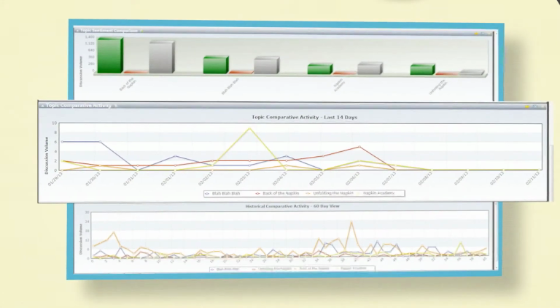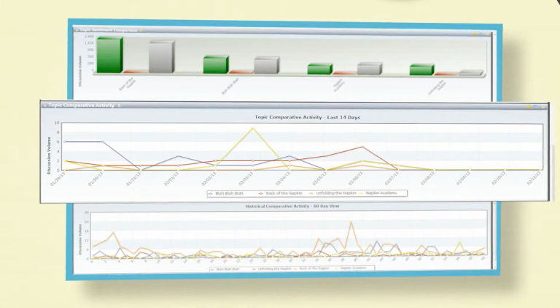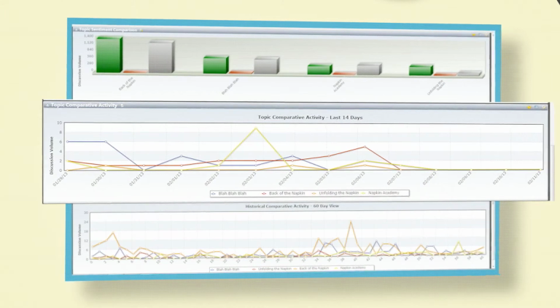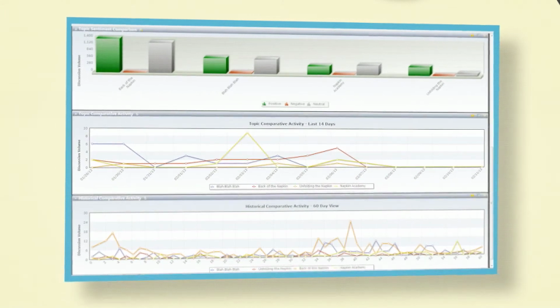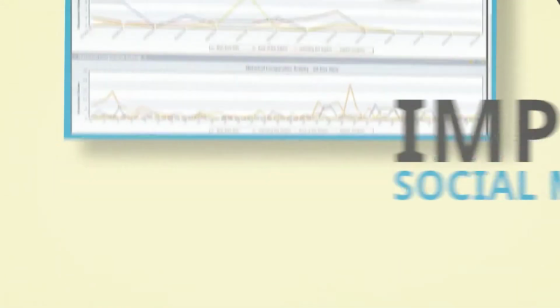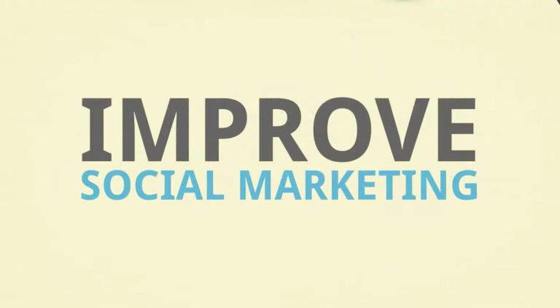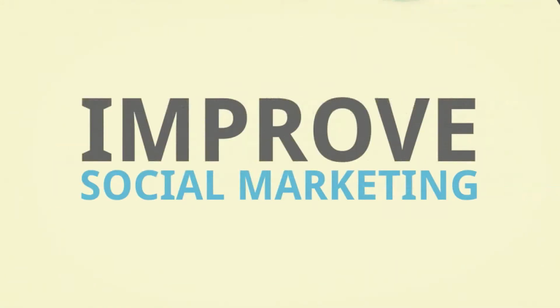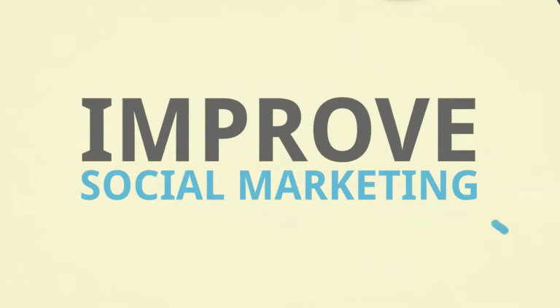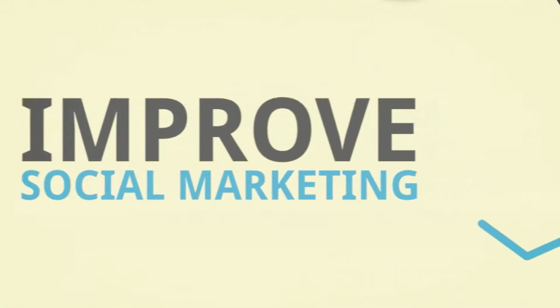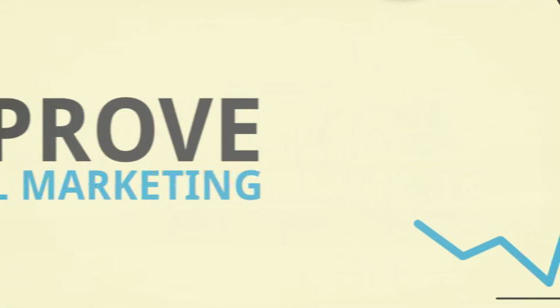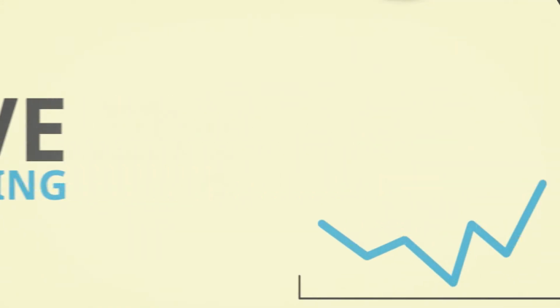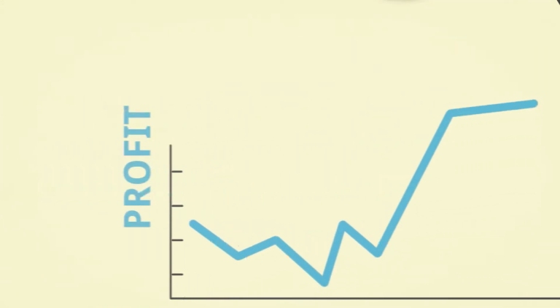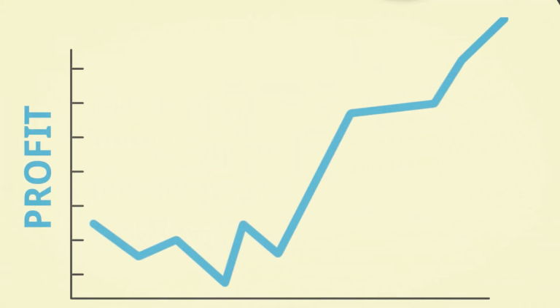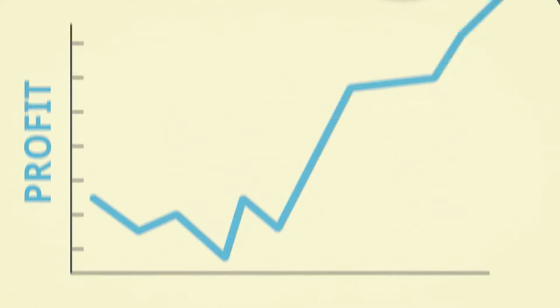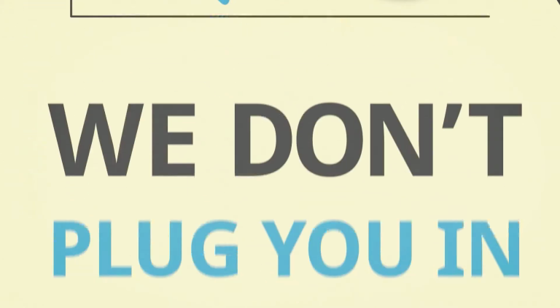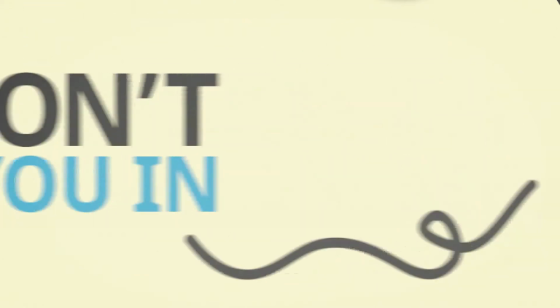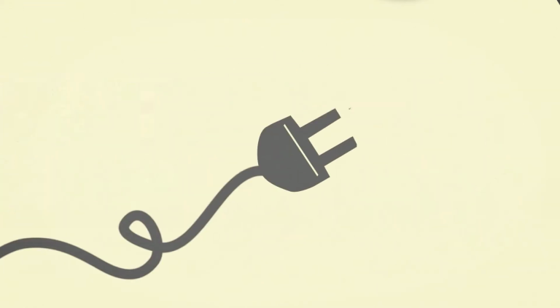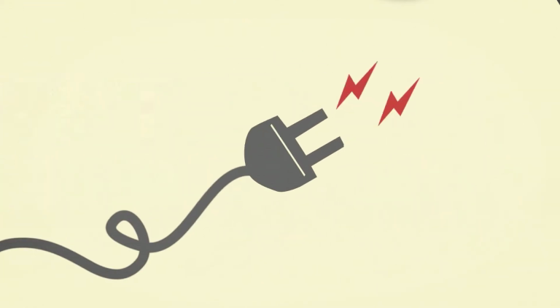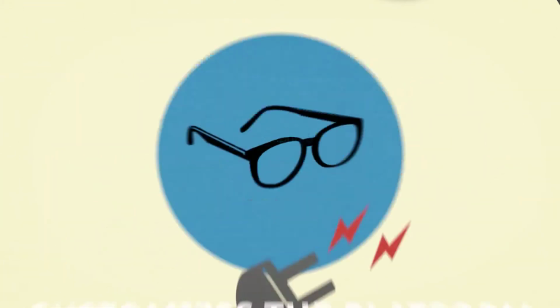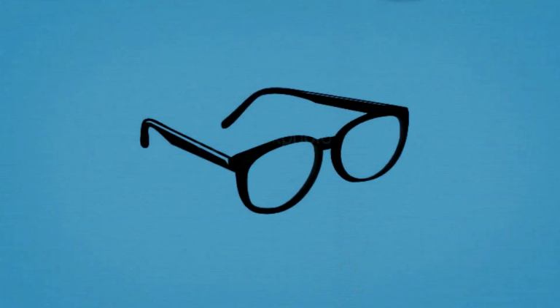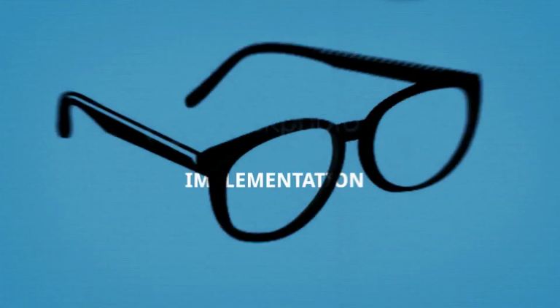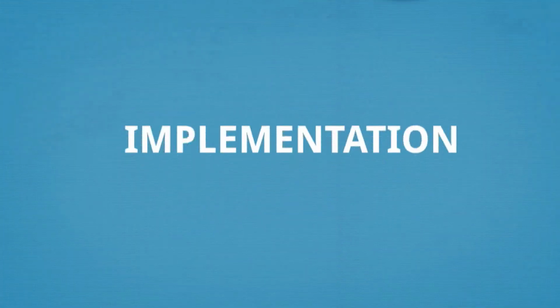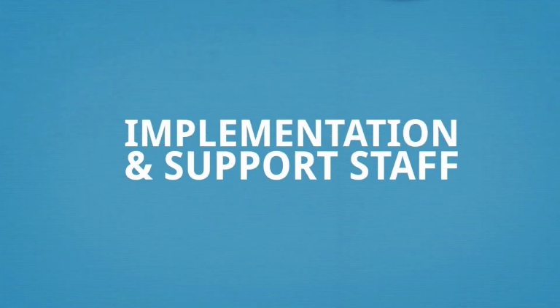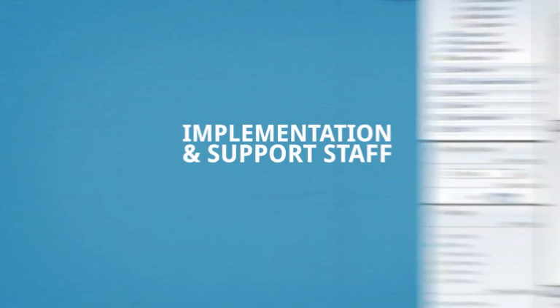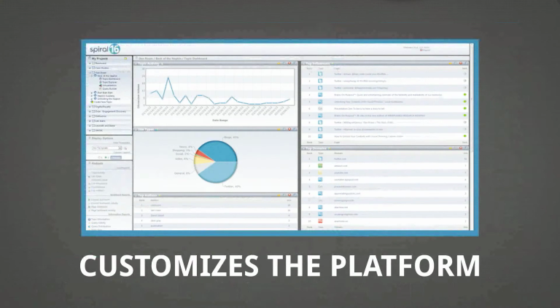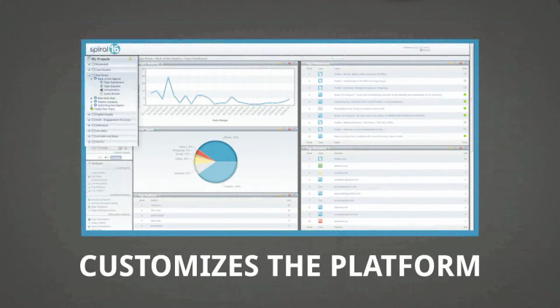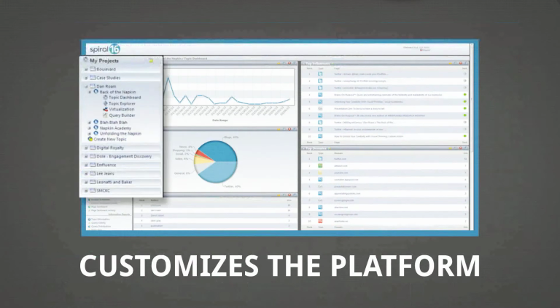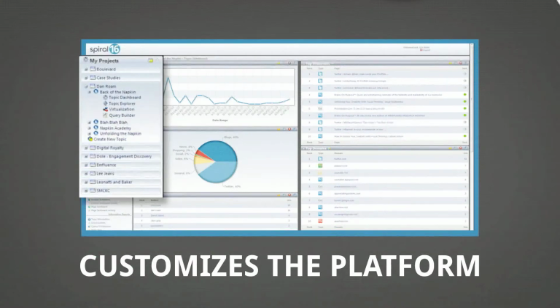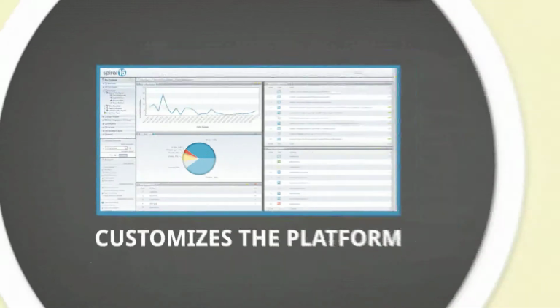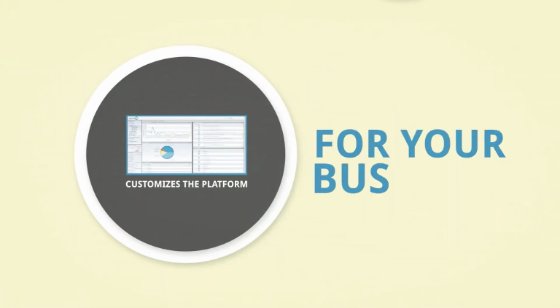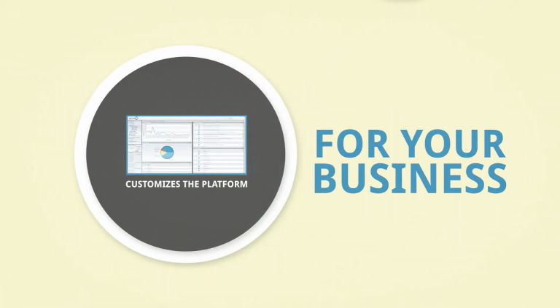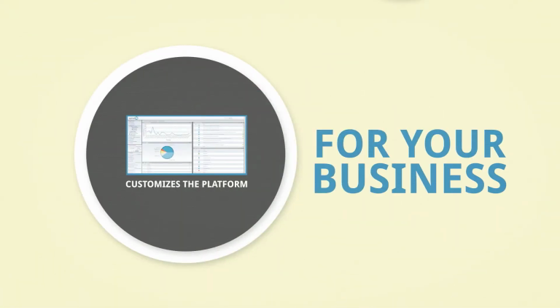Learning from the data you've collected so you can continually improve your social marketing in a way that affects your bottom line. And we don't just plug you in and walk away — our expert implementation and support staff customizes the platform for the specific needs of your business.